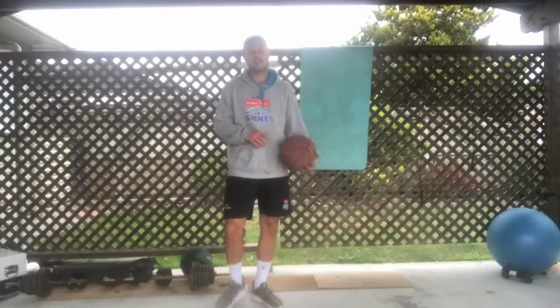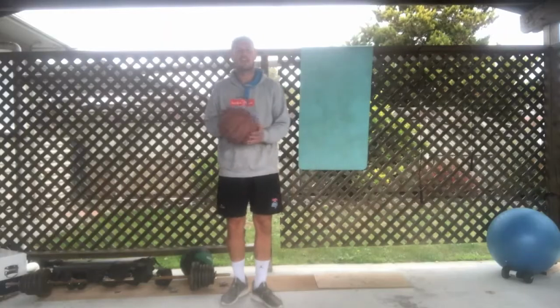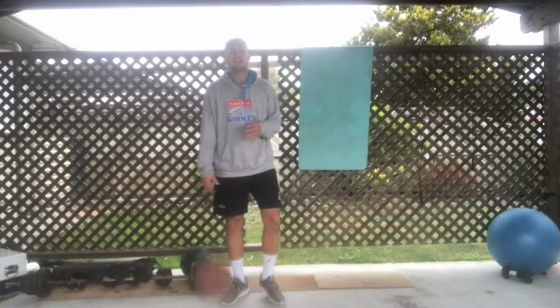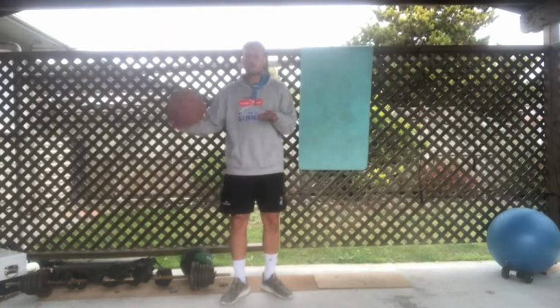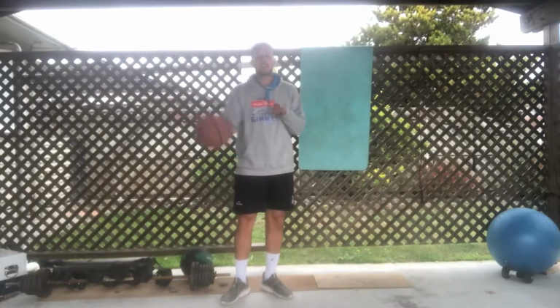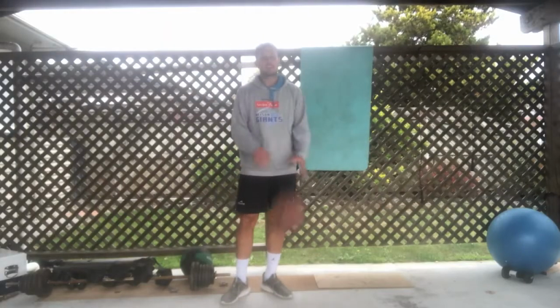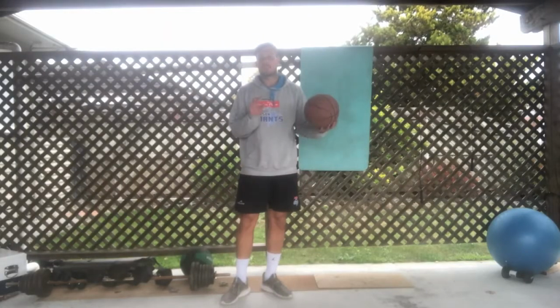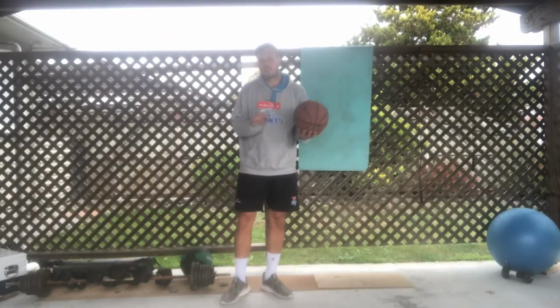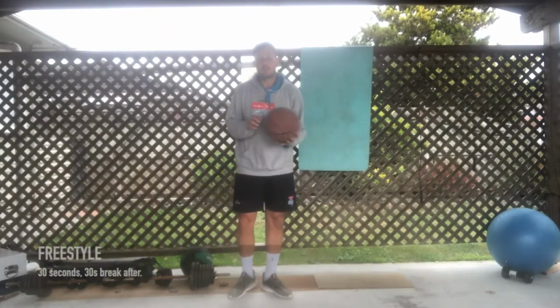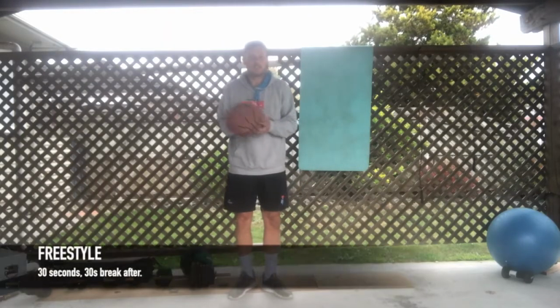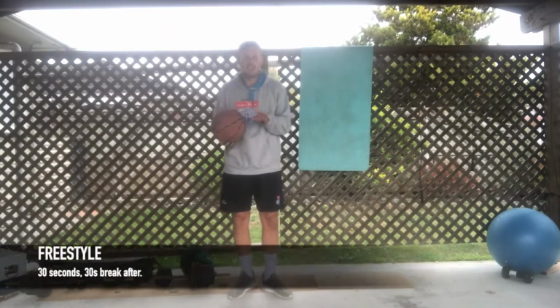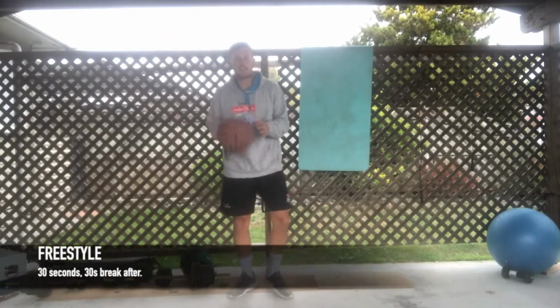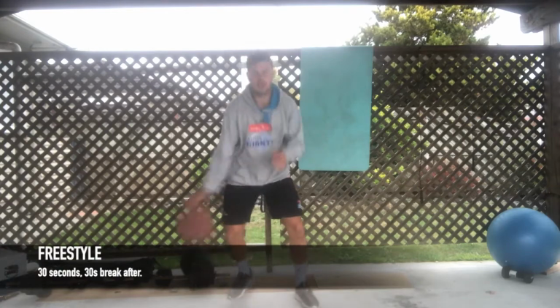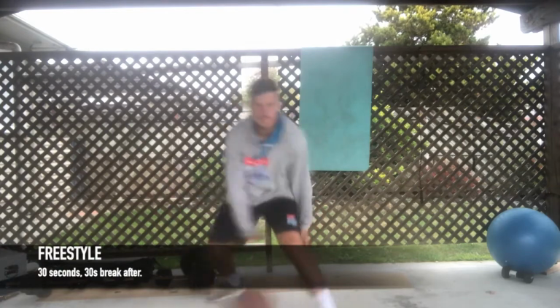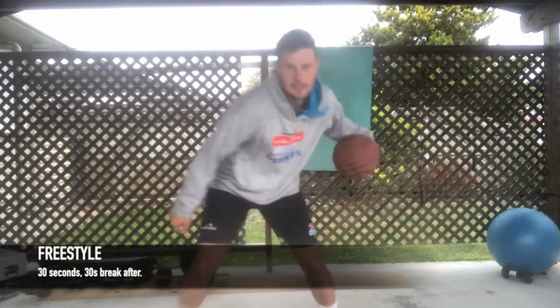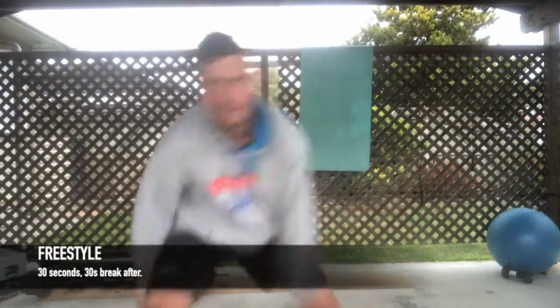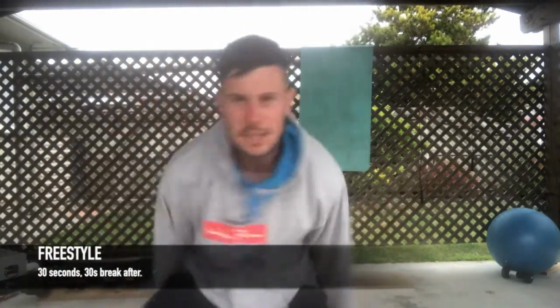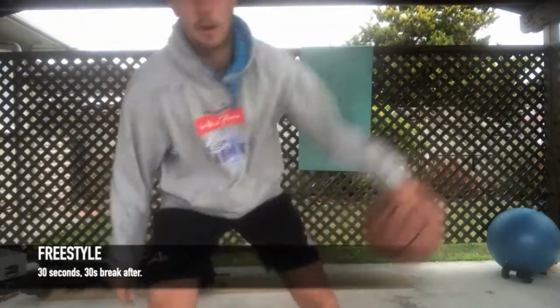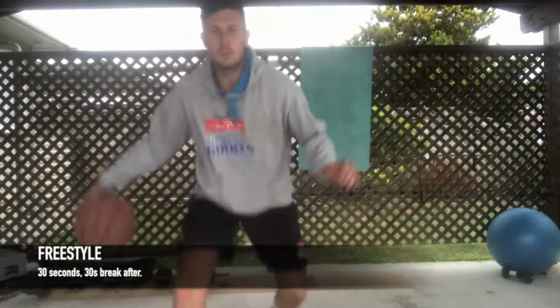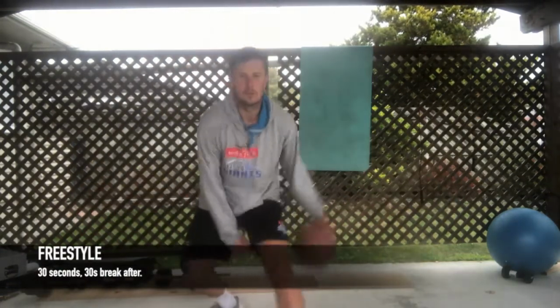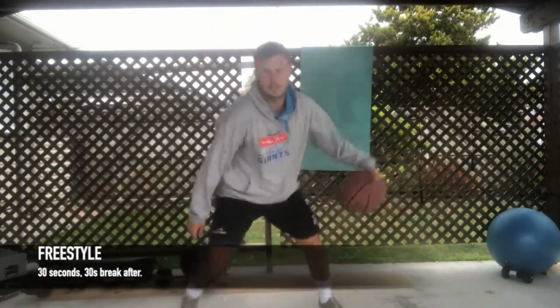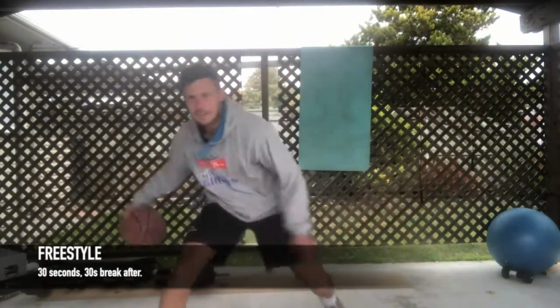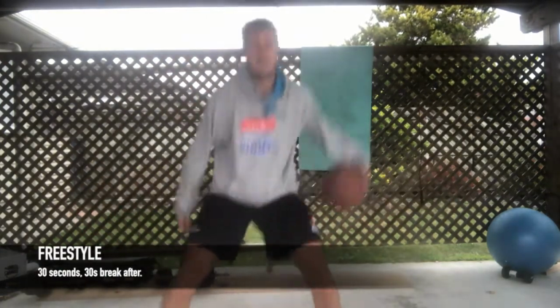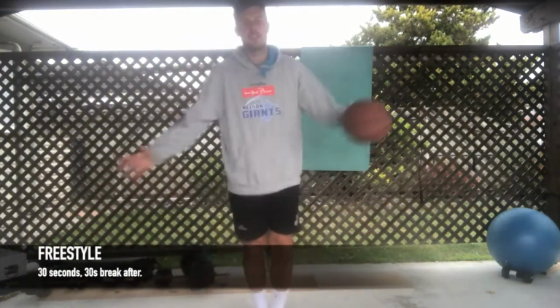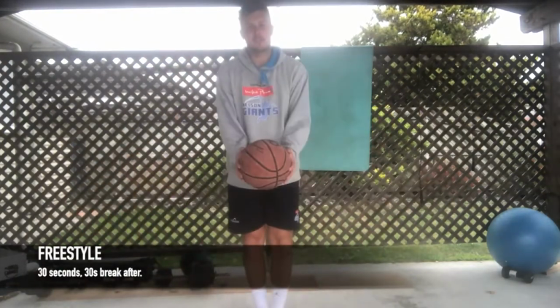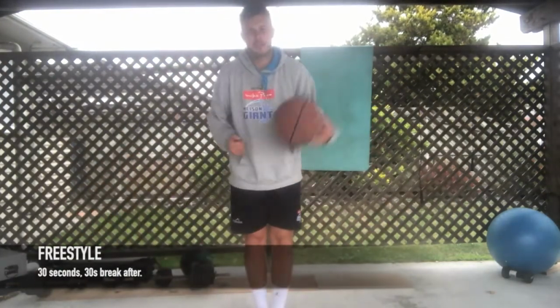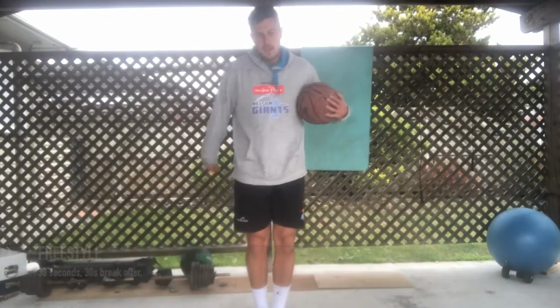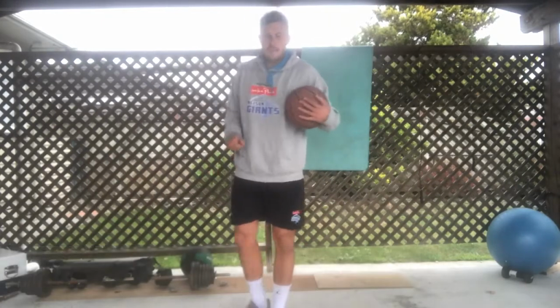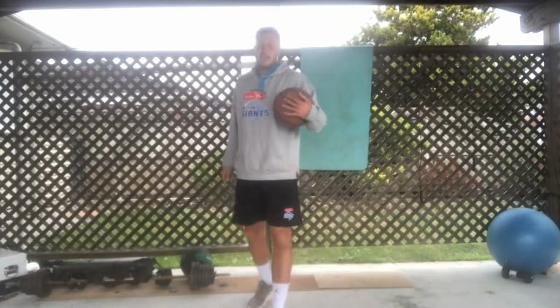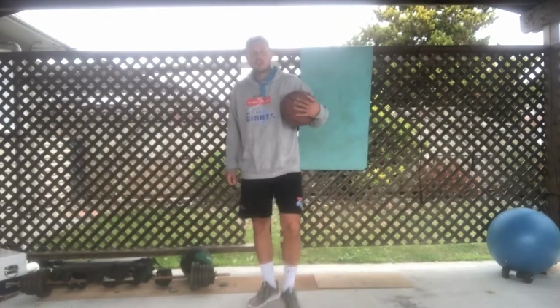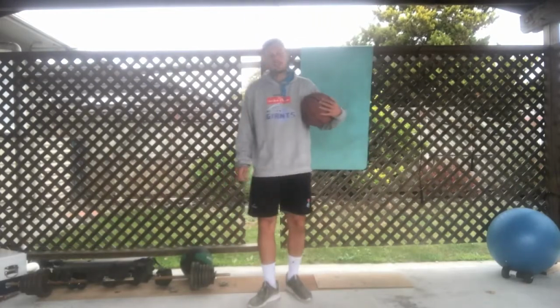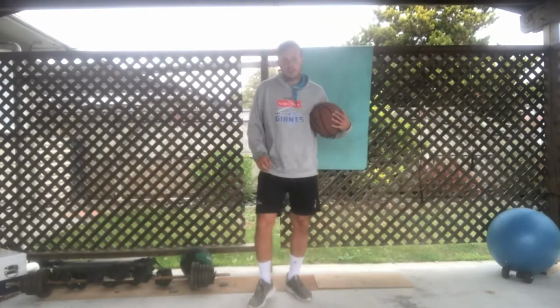After that you've got 30 seconds of freestyle — just looking to add different tricks to your bag, whatever you want to do, 30 seconds worth.